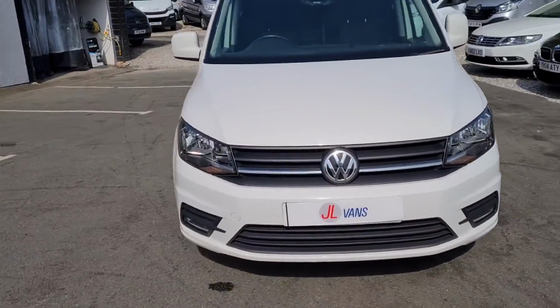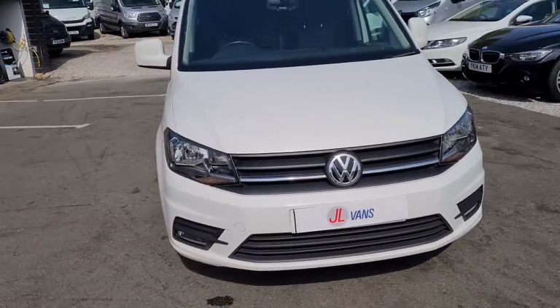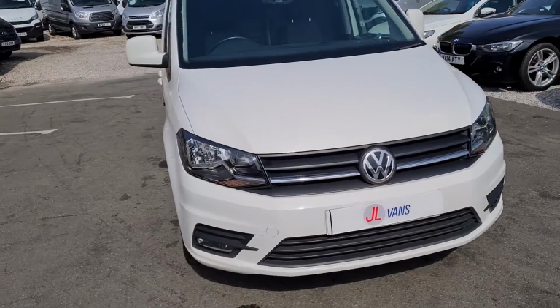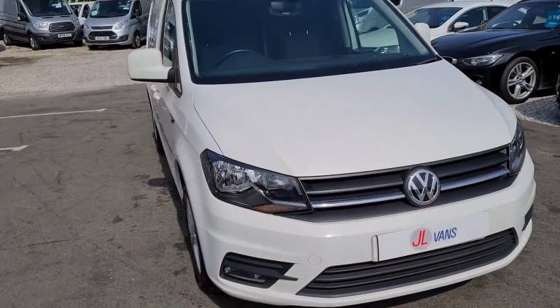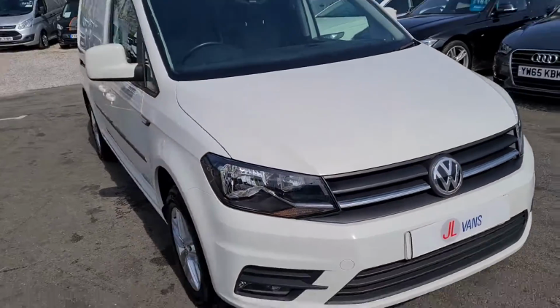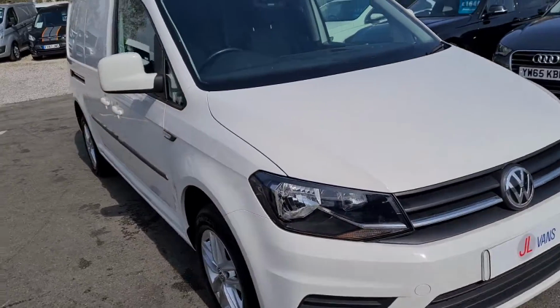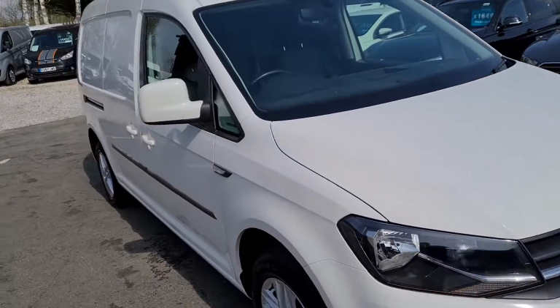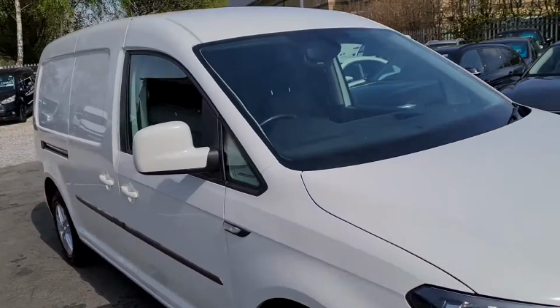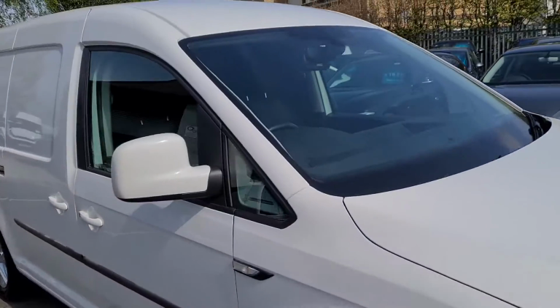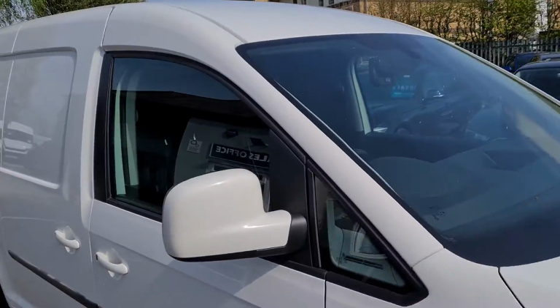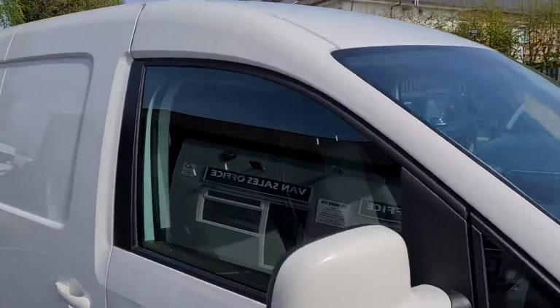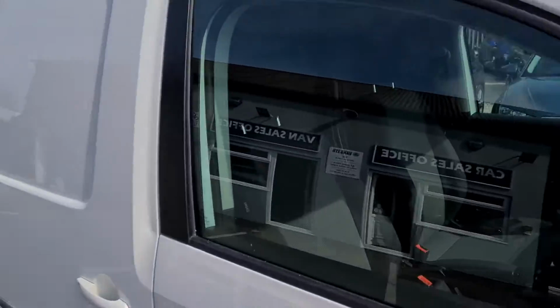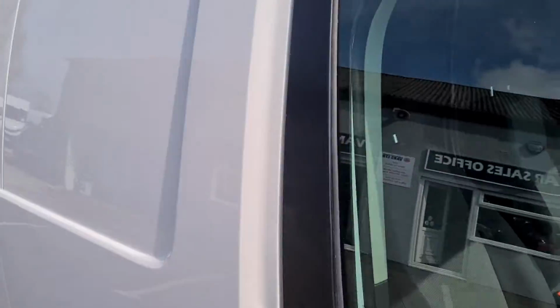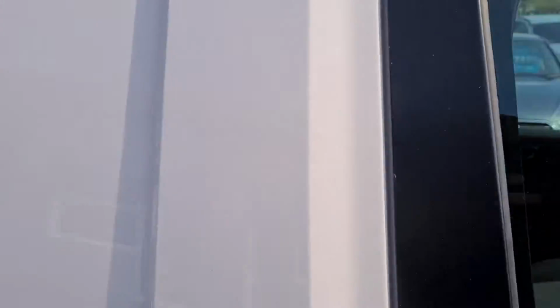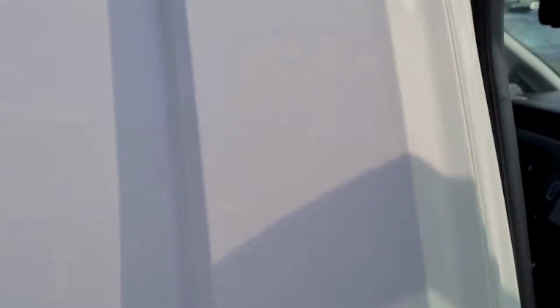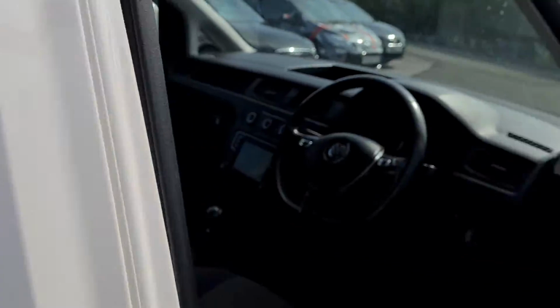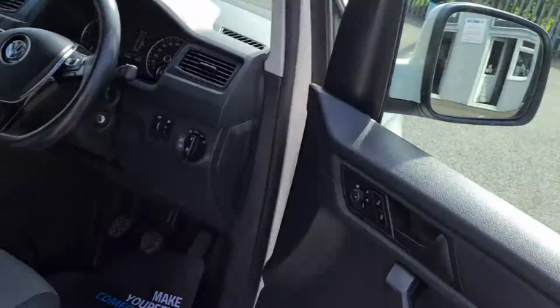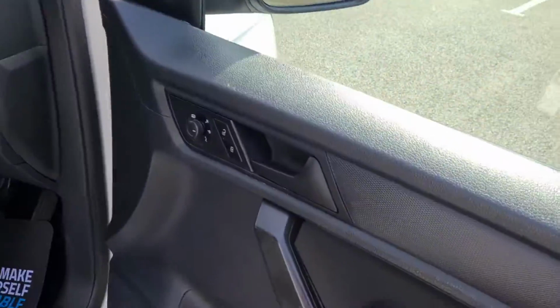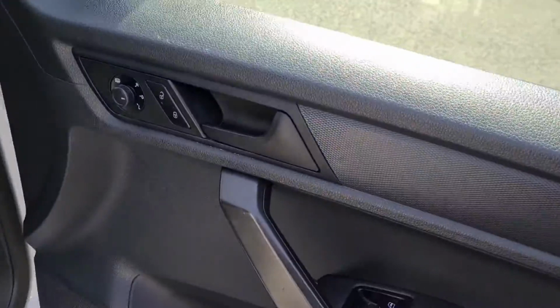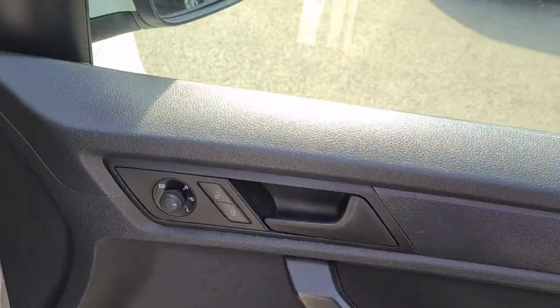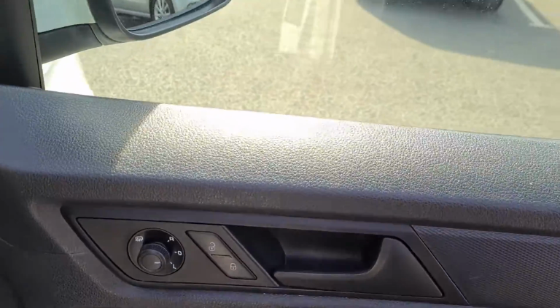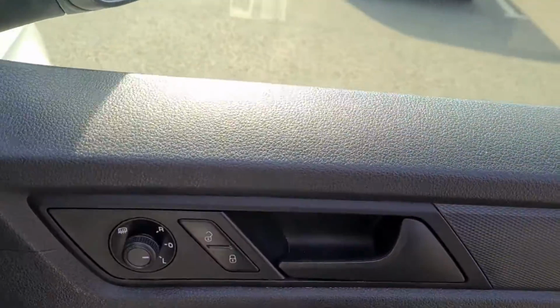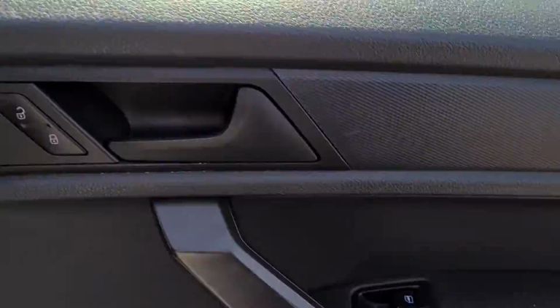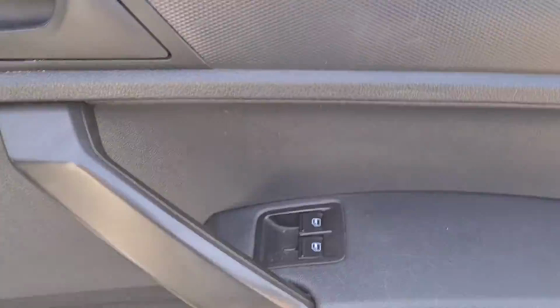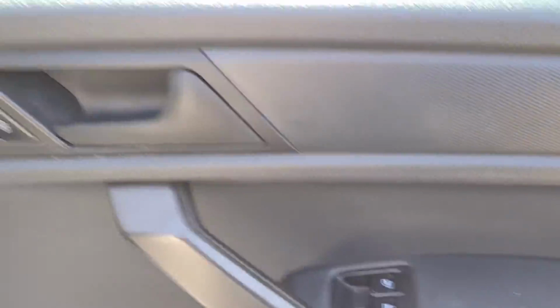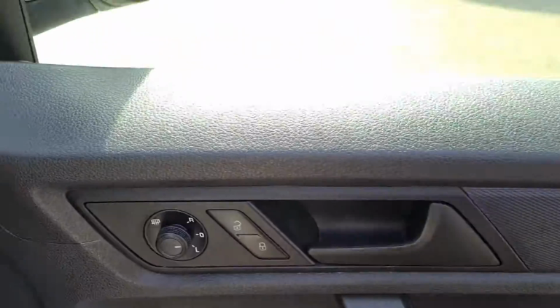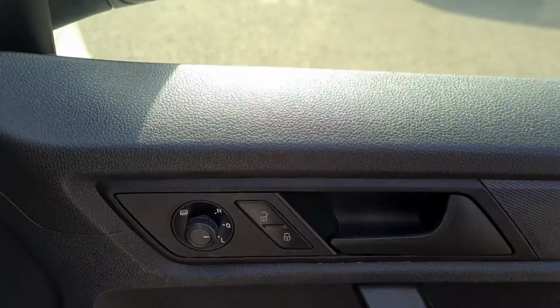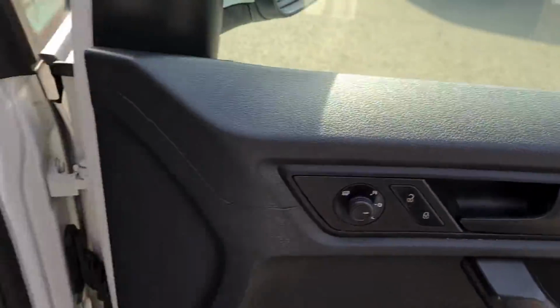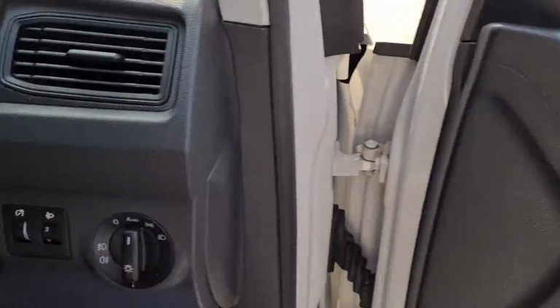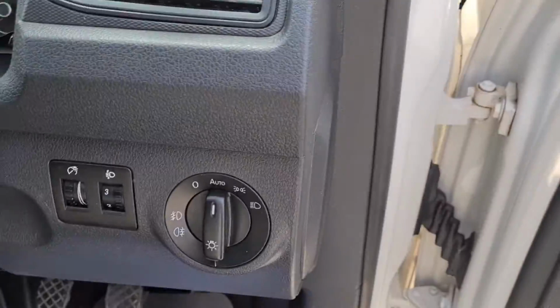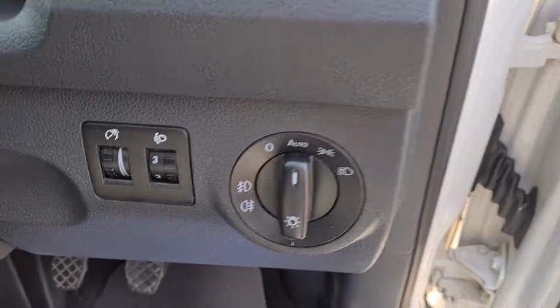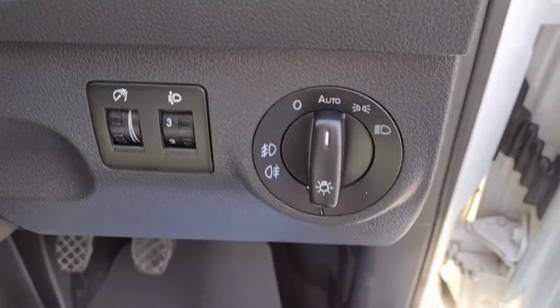It's in really nice clean condition, with front fog lights, electric windows and electric mirrors, and auto lights.